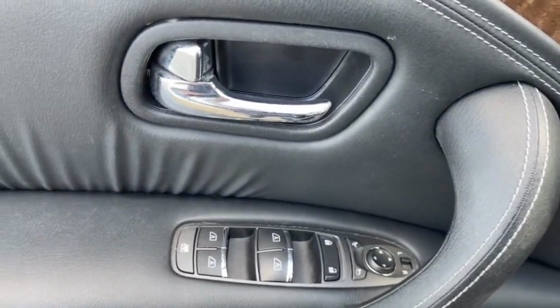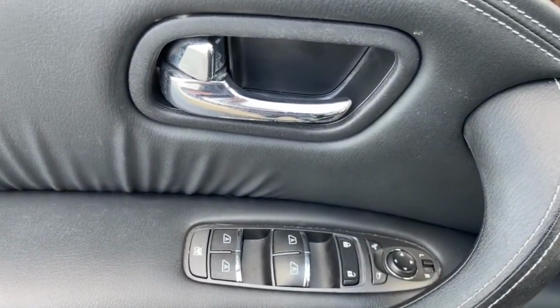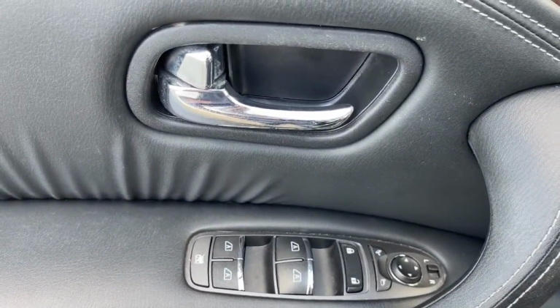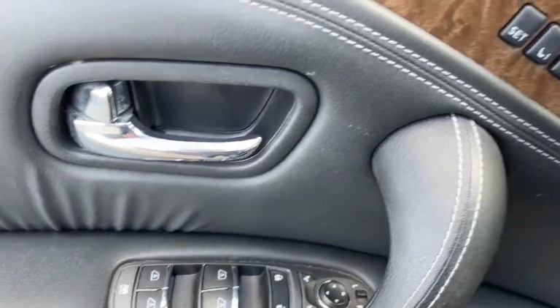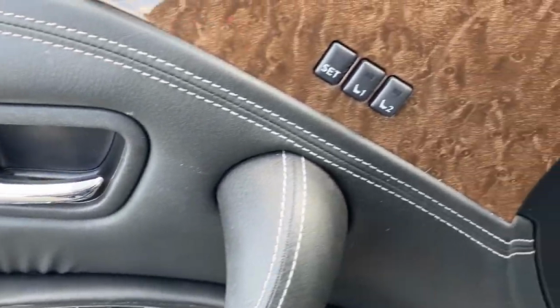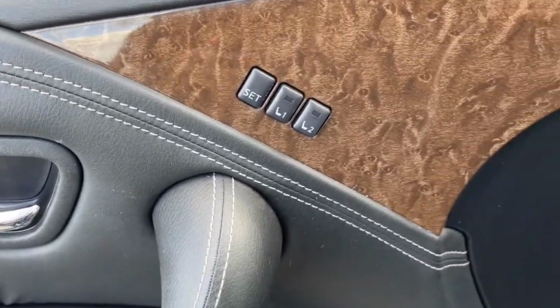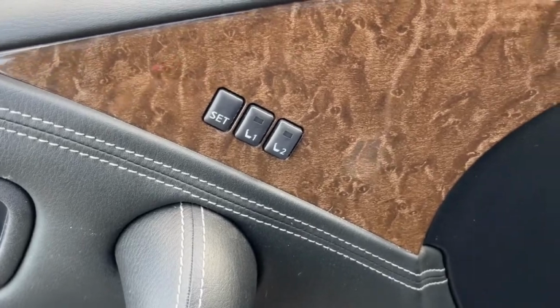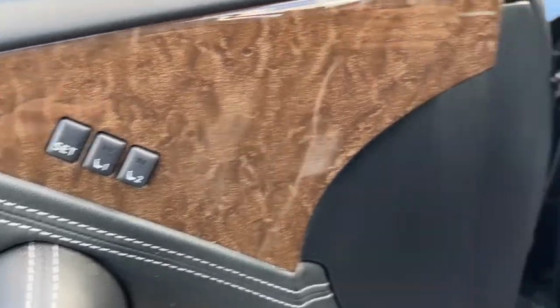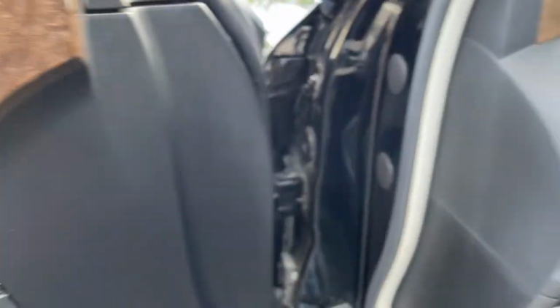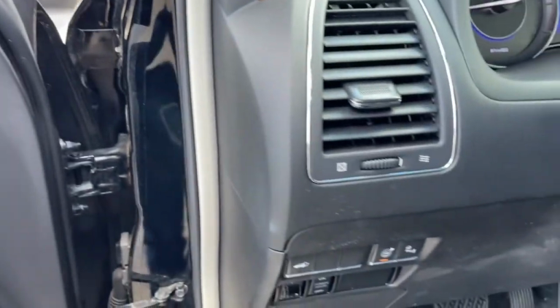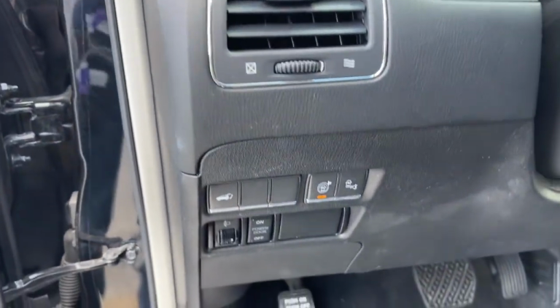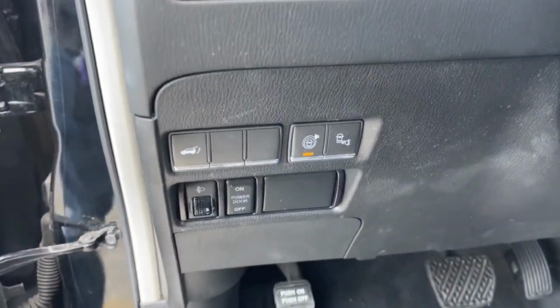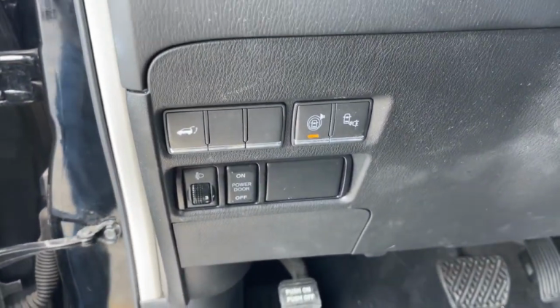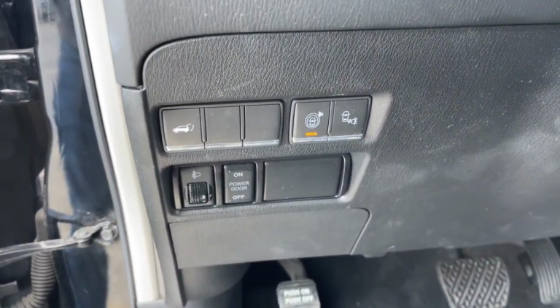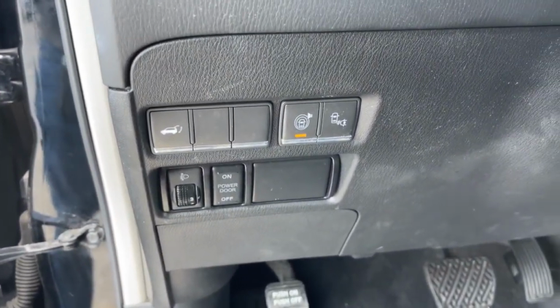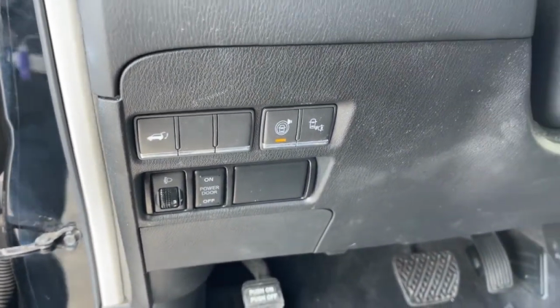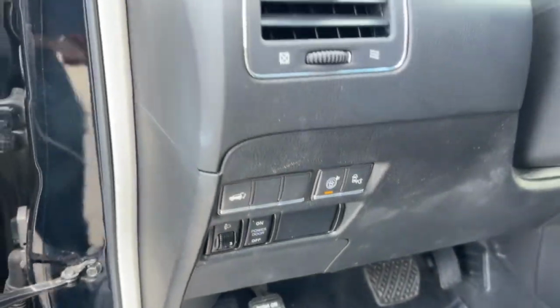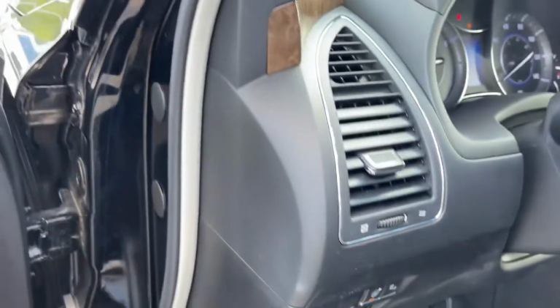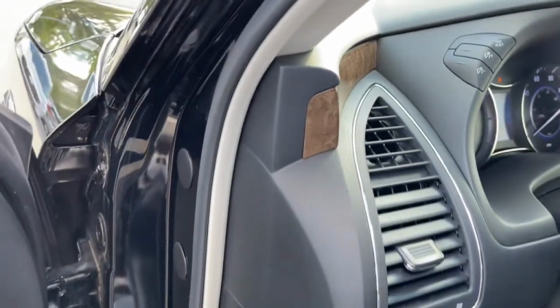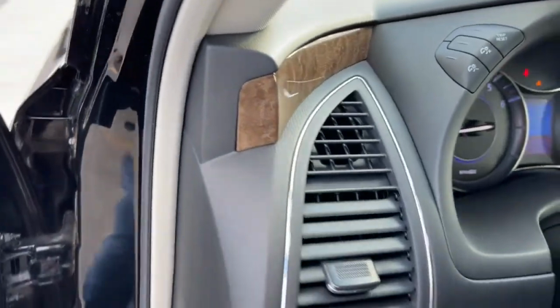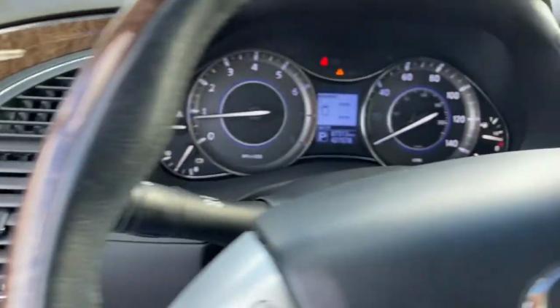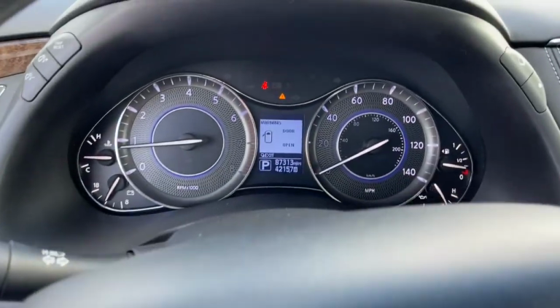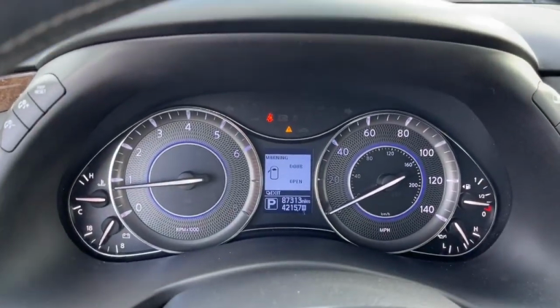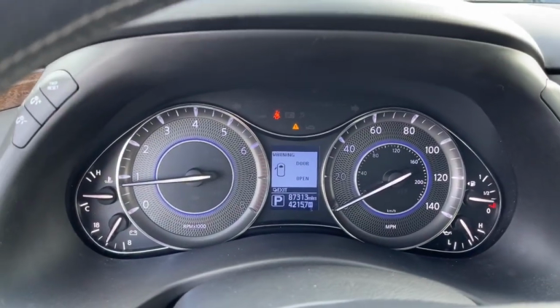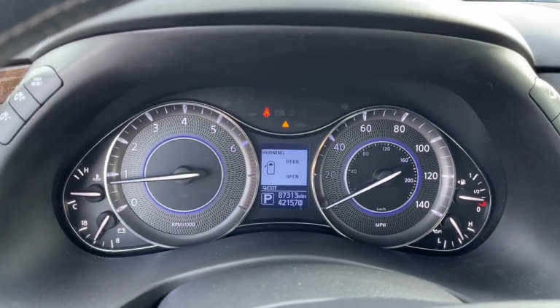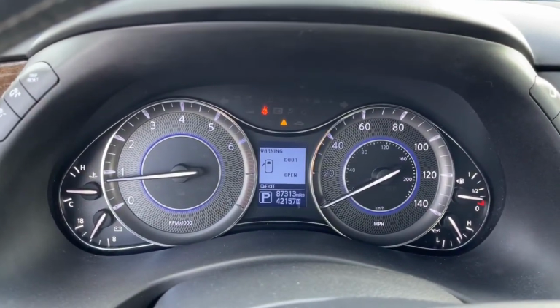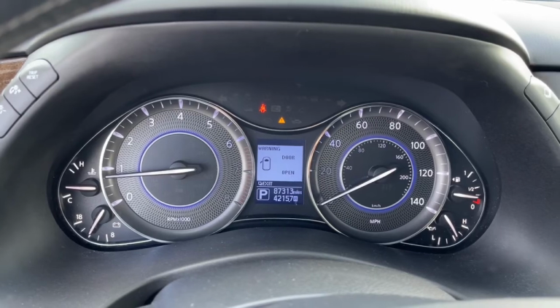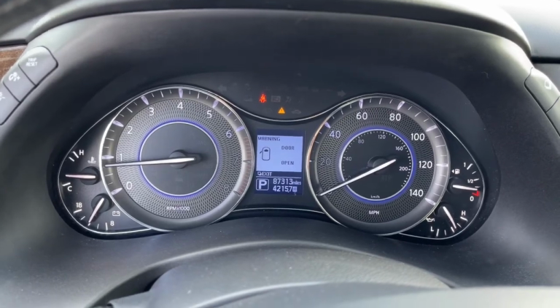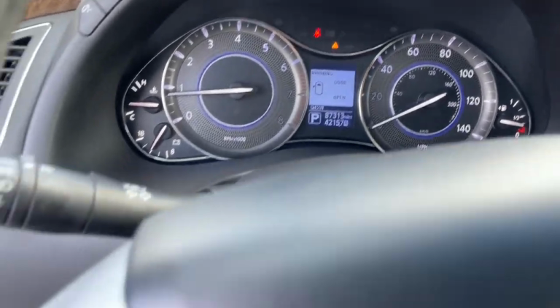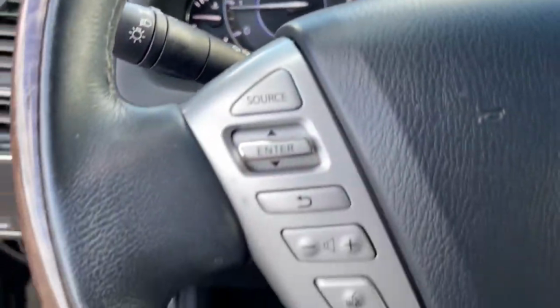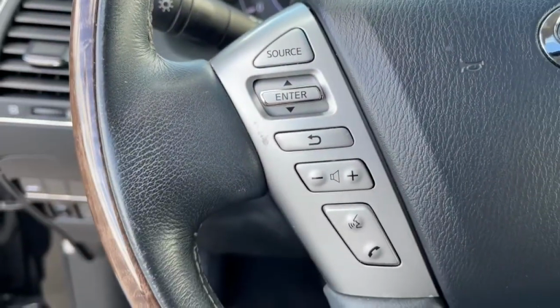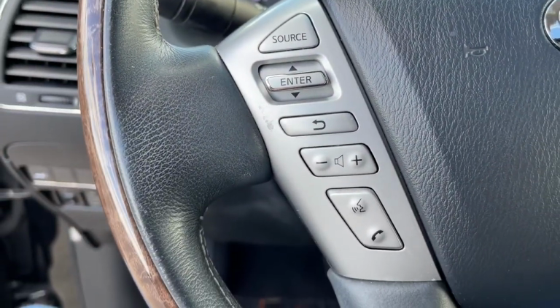These are just some of the great options this vehicle comes with: Navigation System, Keyless Entry, Sun Moon Roof, 4x4, Power Passenger Seat, Satellite Radio, Power Lift Gate, Fog Lamps, Backup Camera, and Aluminum Wheels.